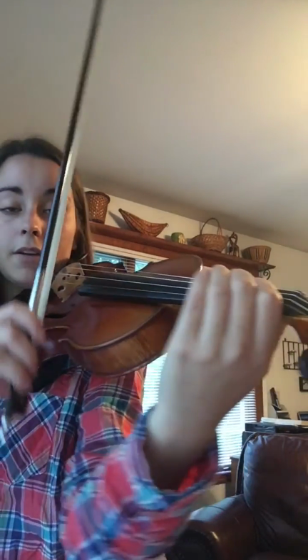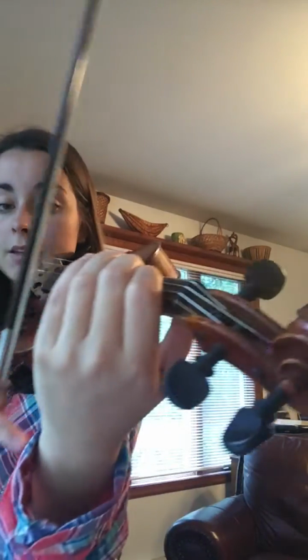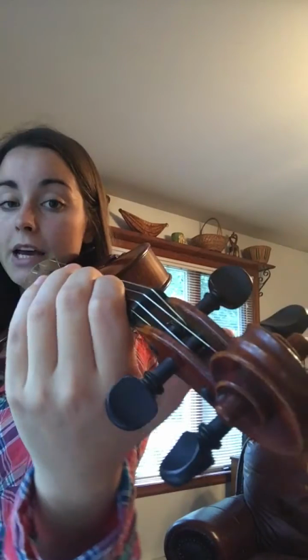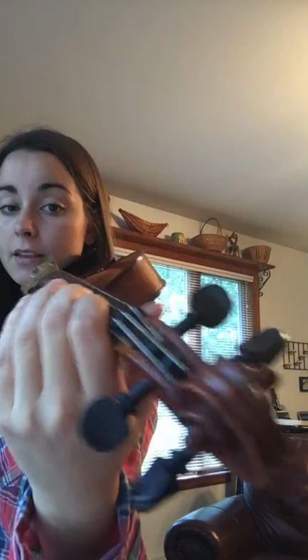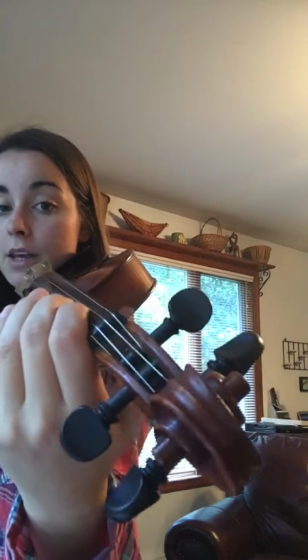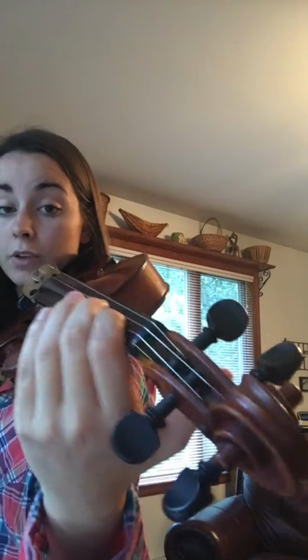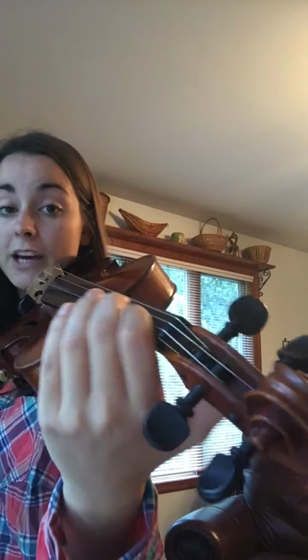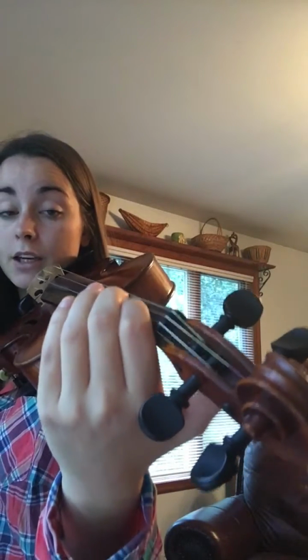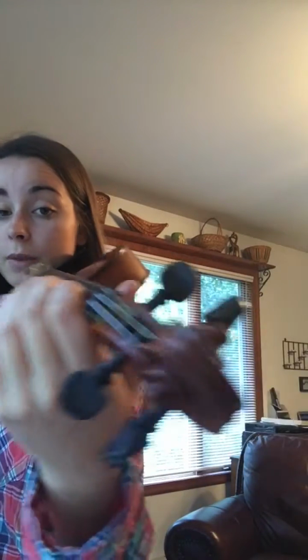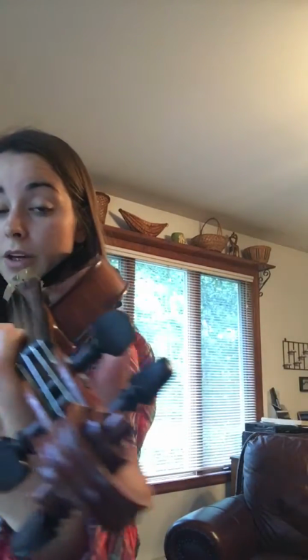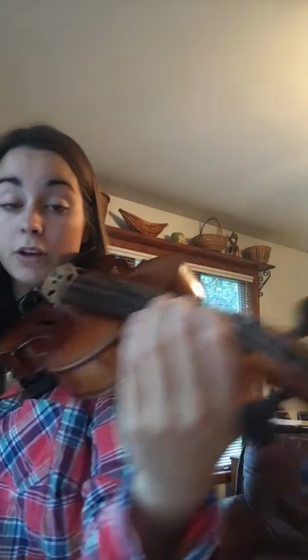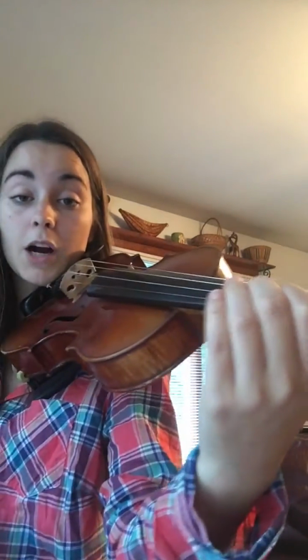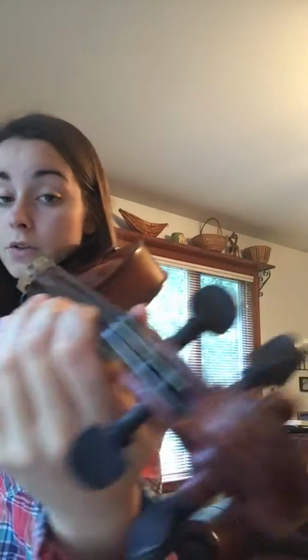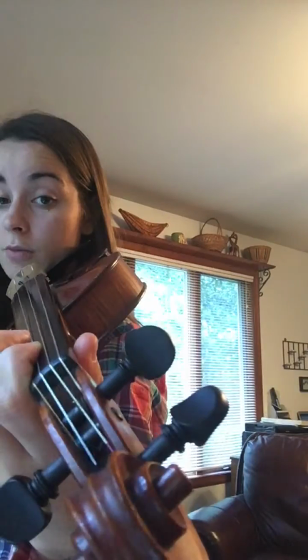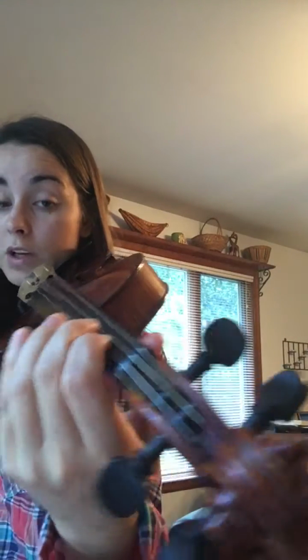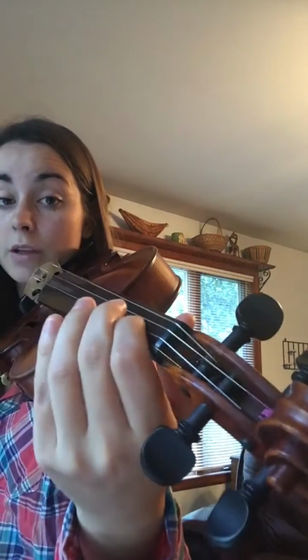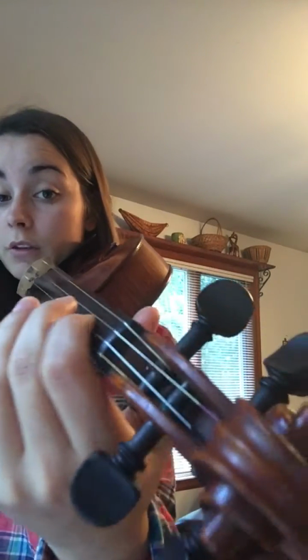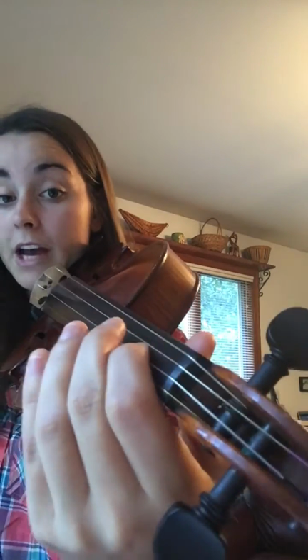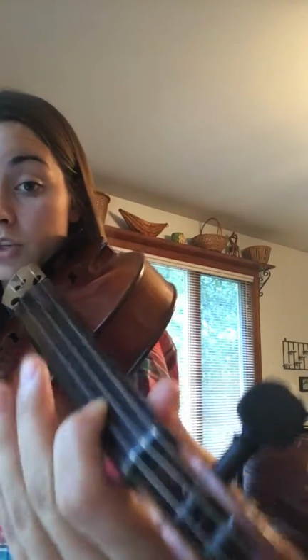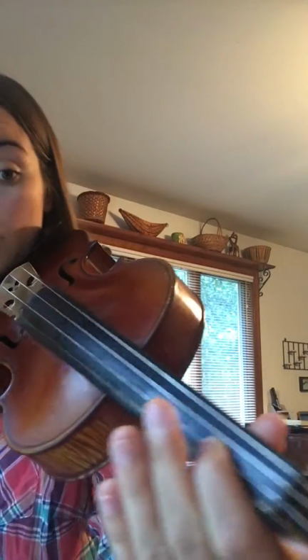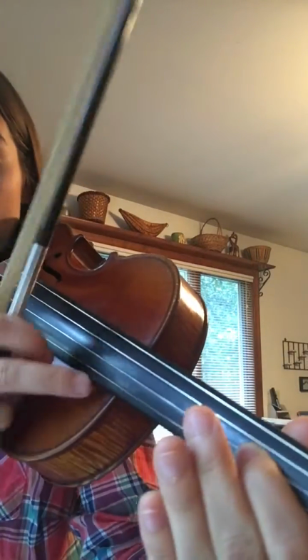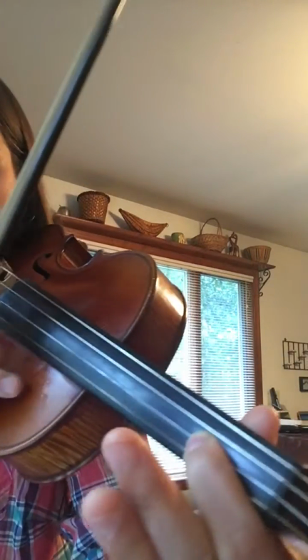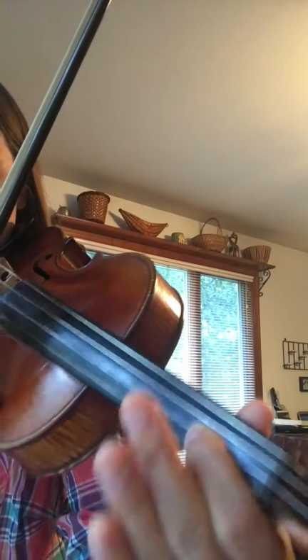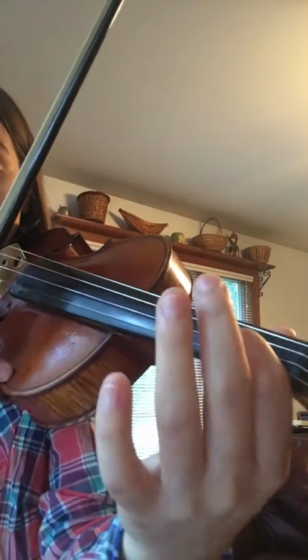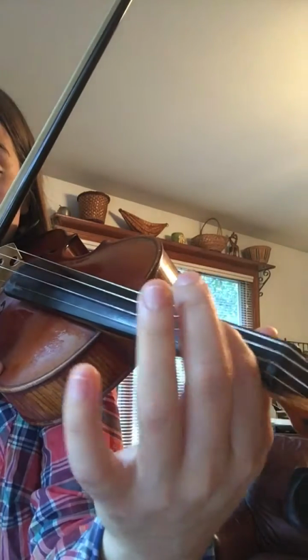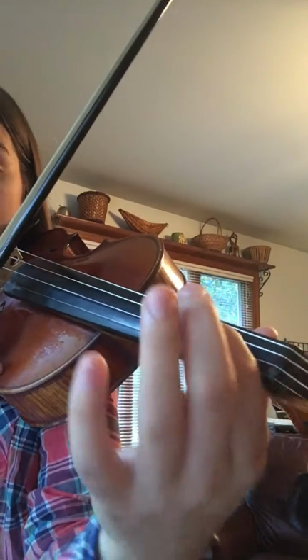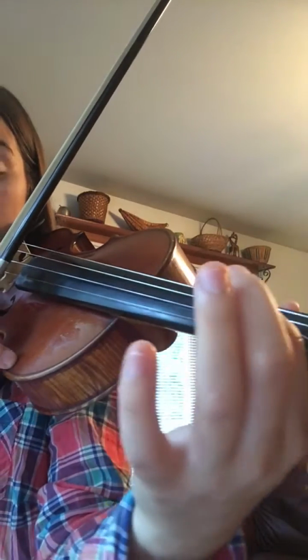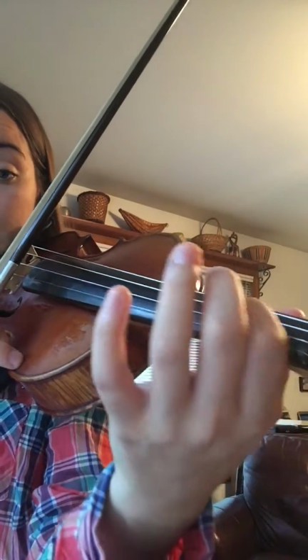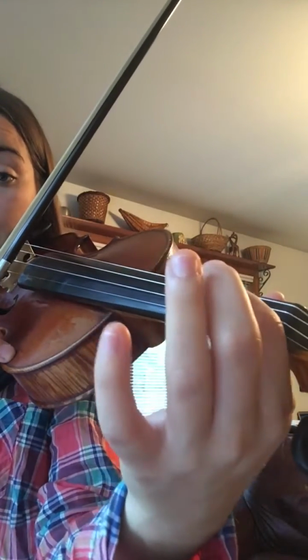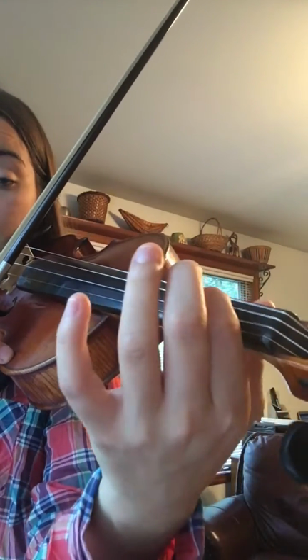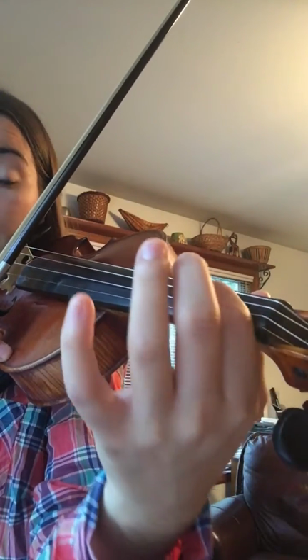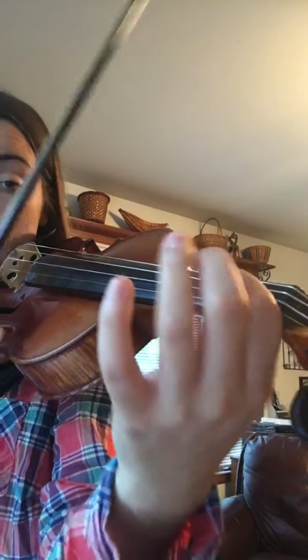Everything is nice and relaxed. My thumb — I don't really need my thumb on my instrument to do vibrato. You shouldn't be holding your instrument with a grip of death. You shouldn't see white at the tips of your fingers. Be nice and relaxed and very light on the string.